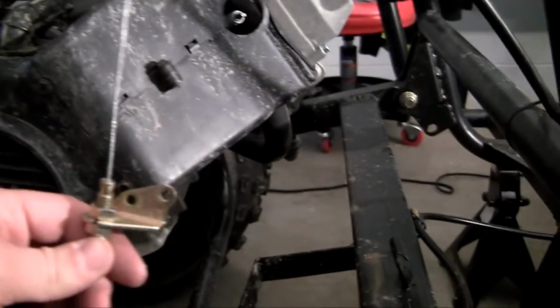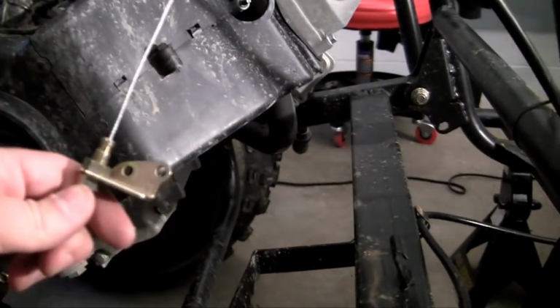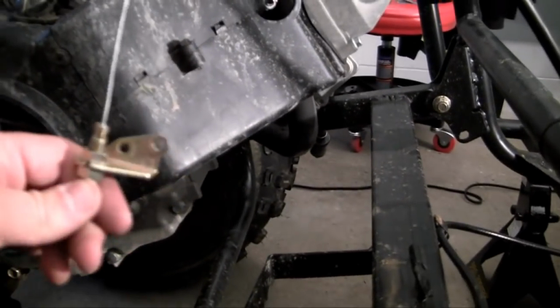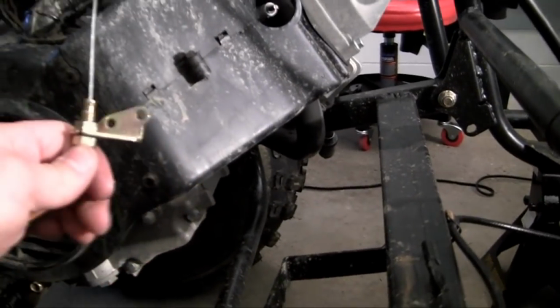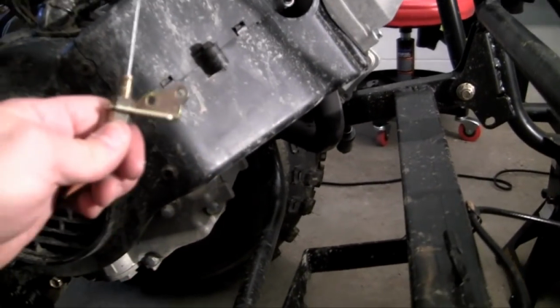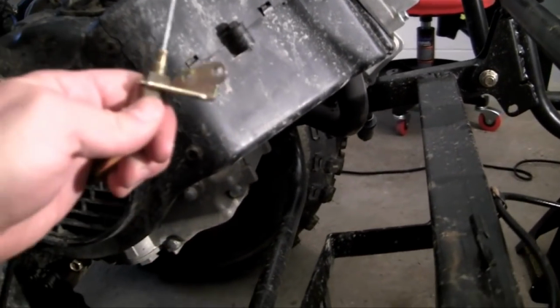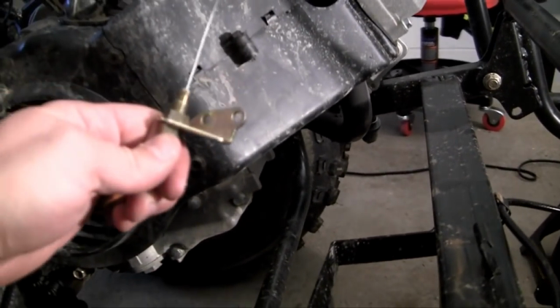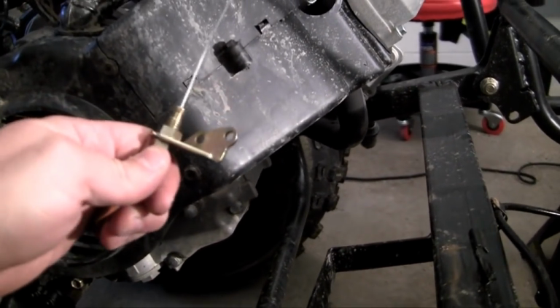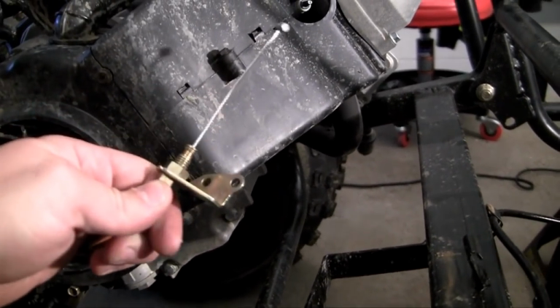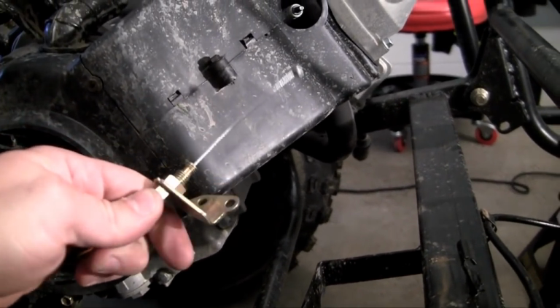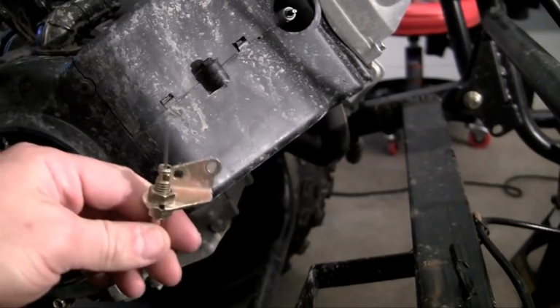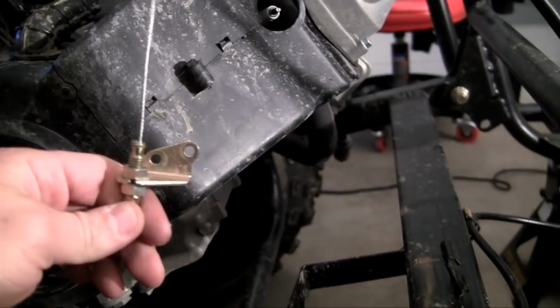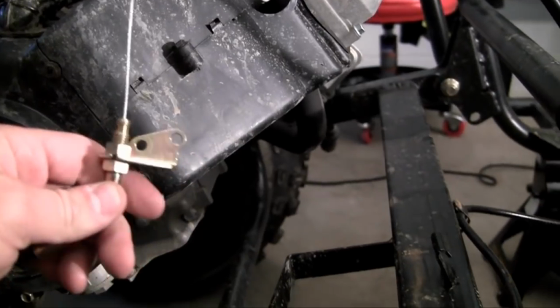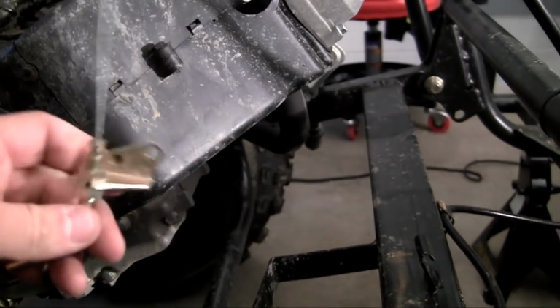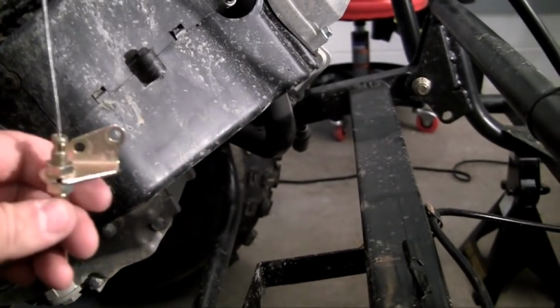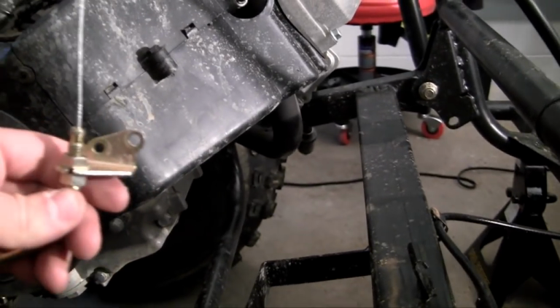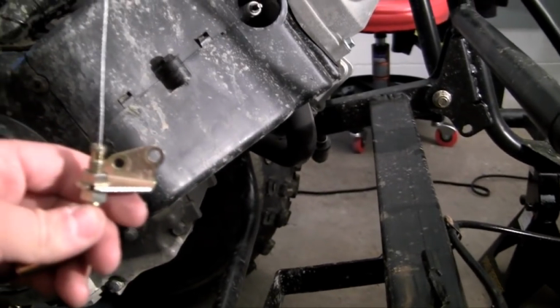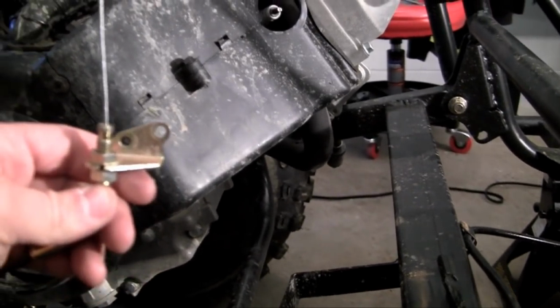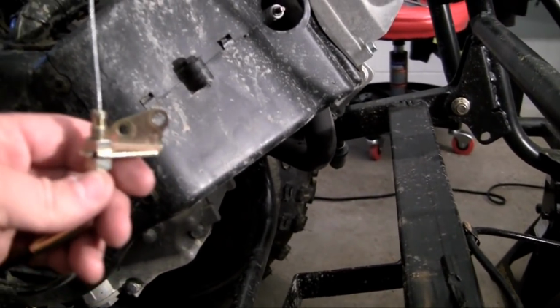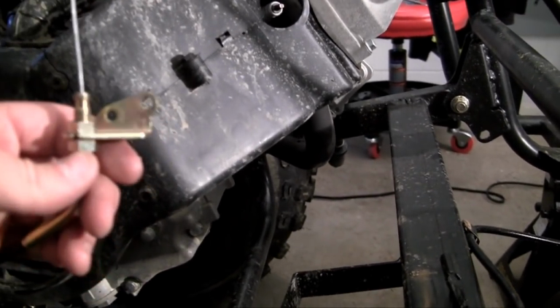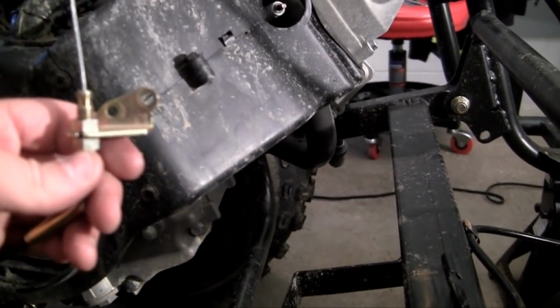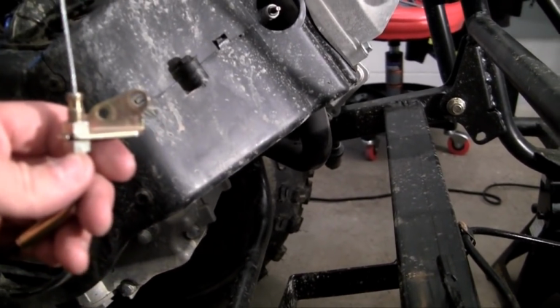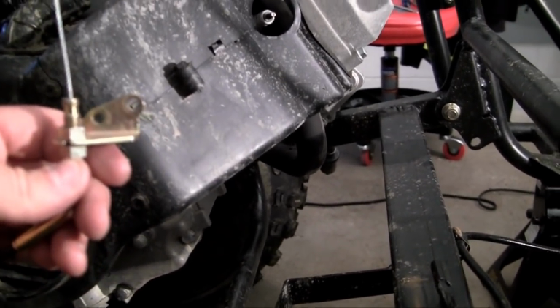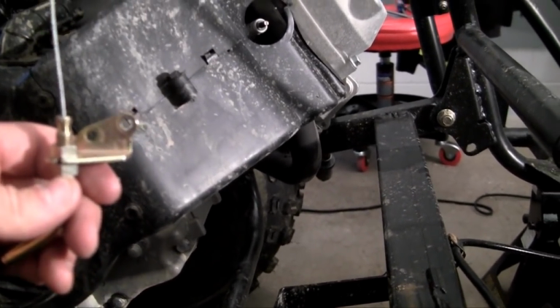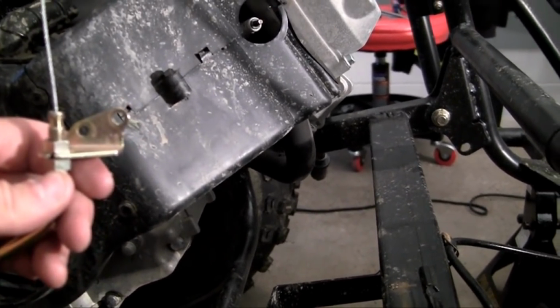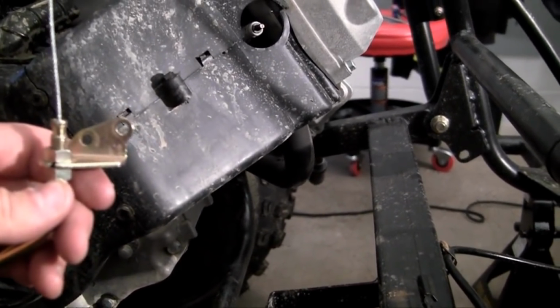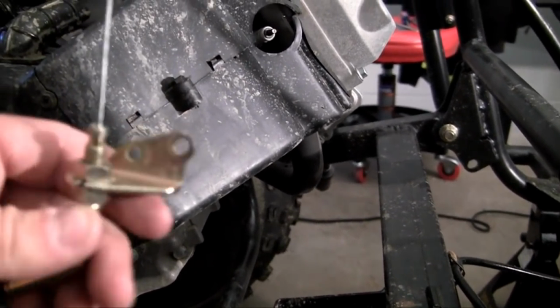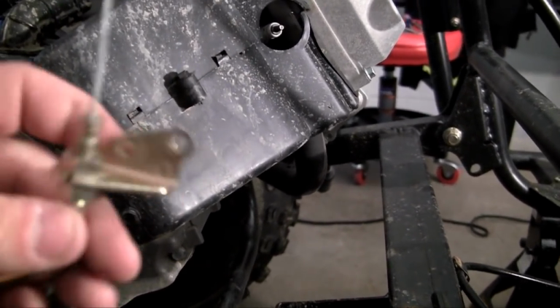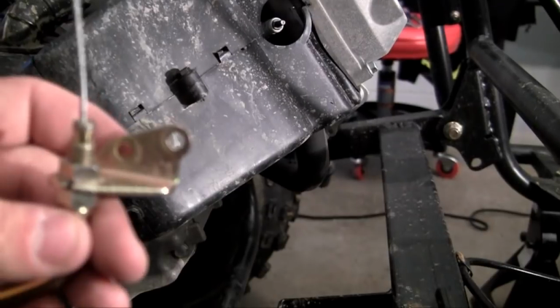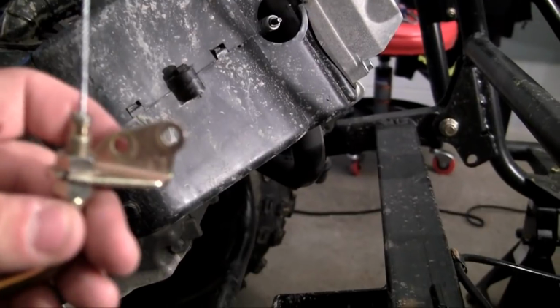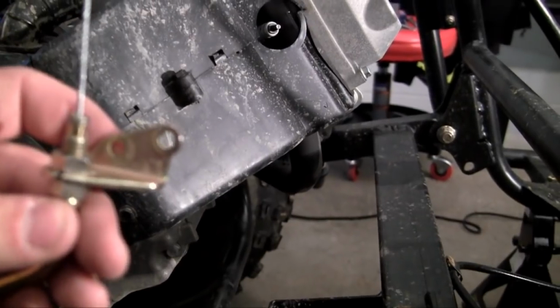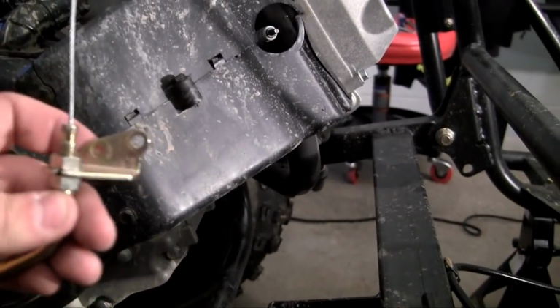So as you can see, when you get to the end of your throttle cable, it has a little kind of gold copper looking bracket on it.